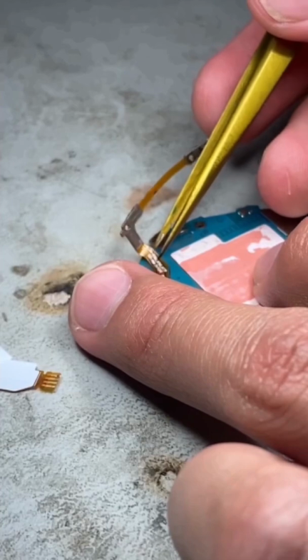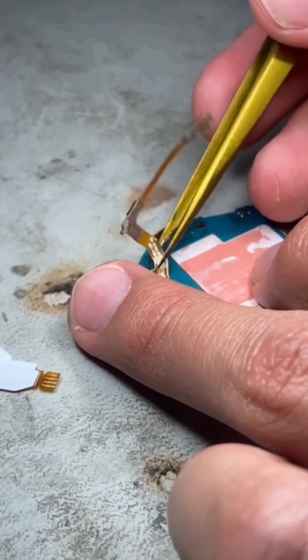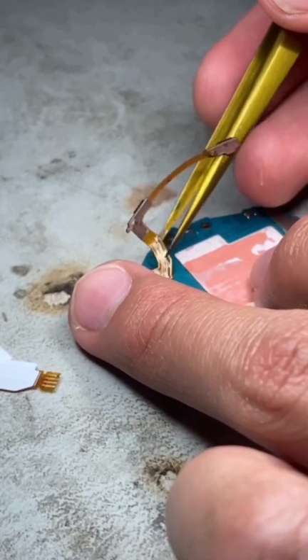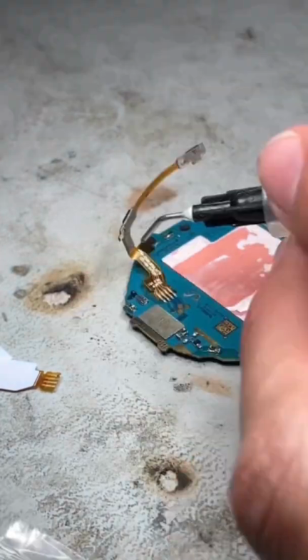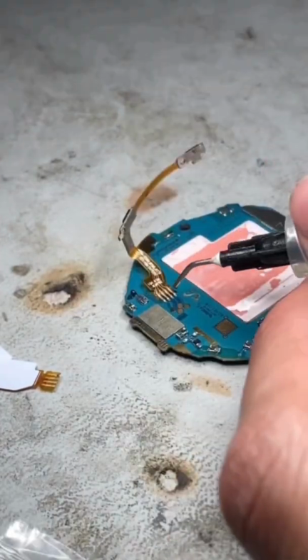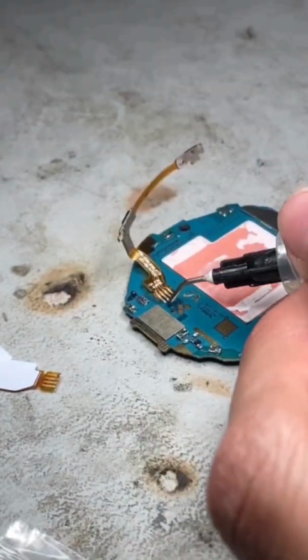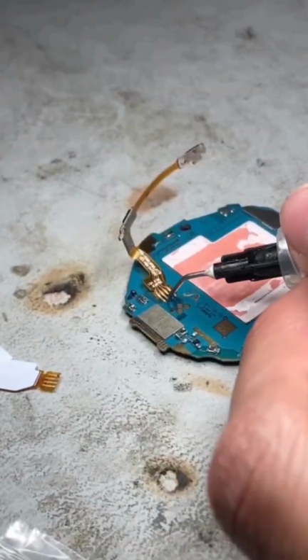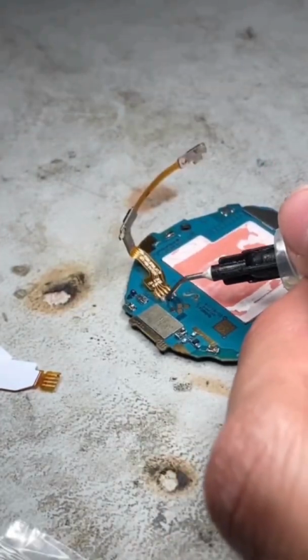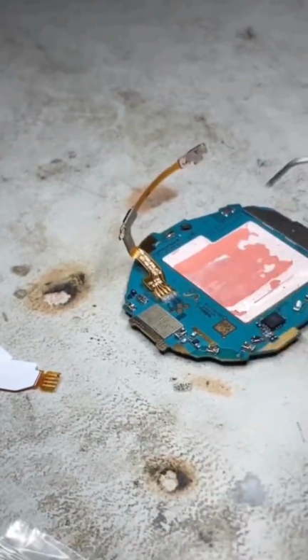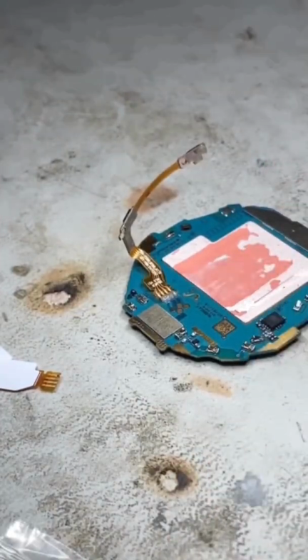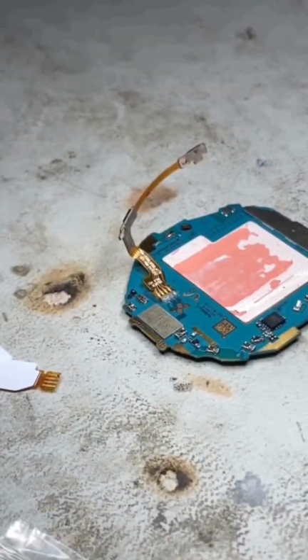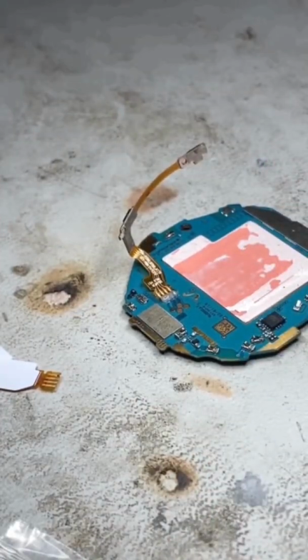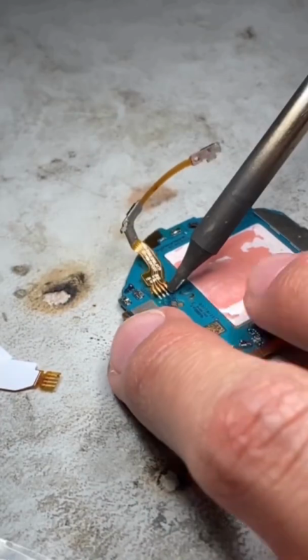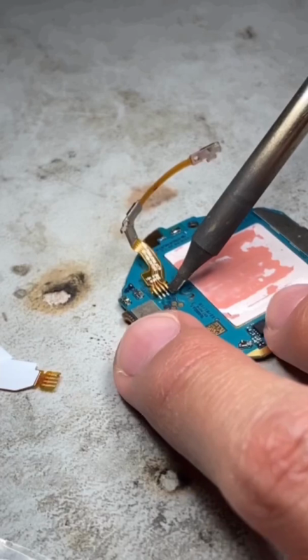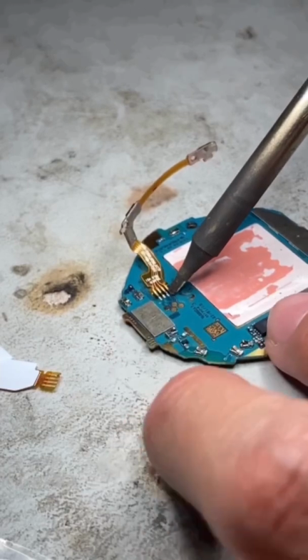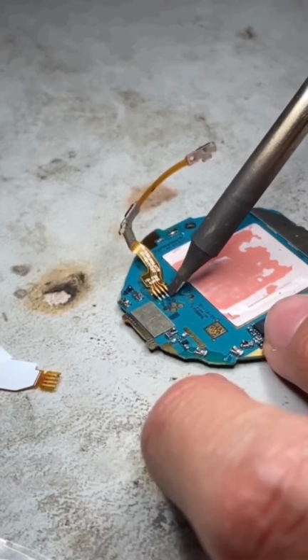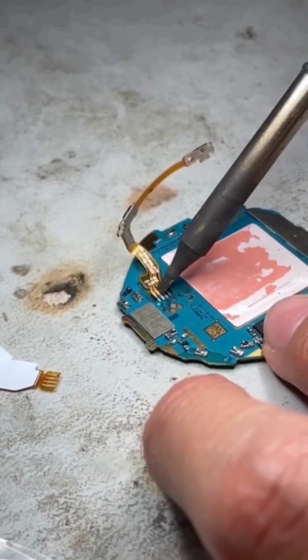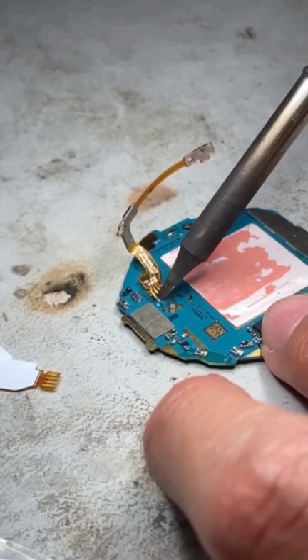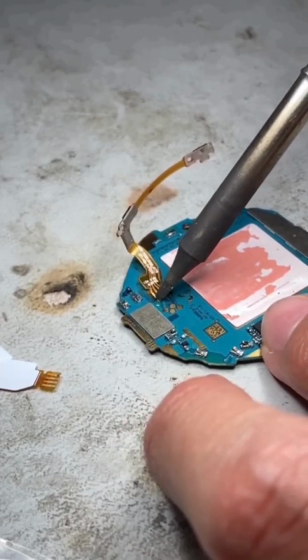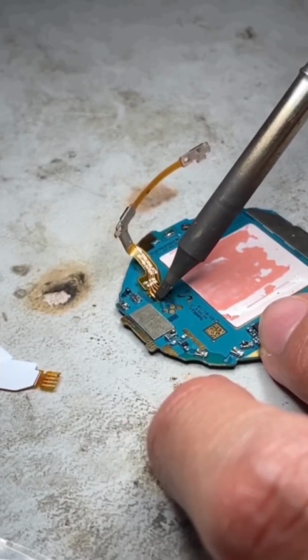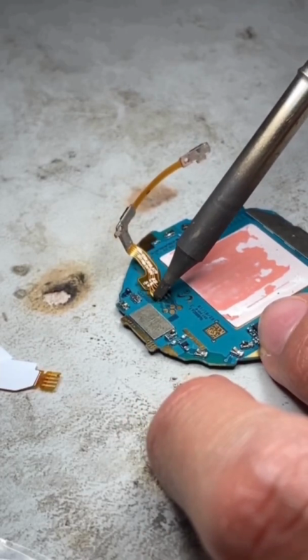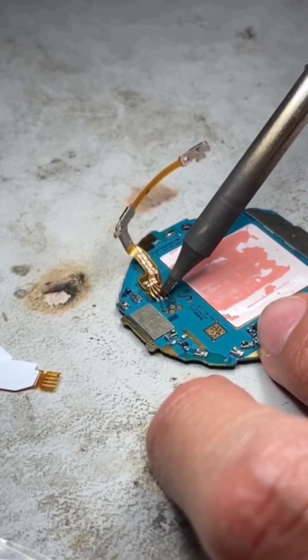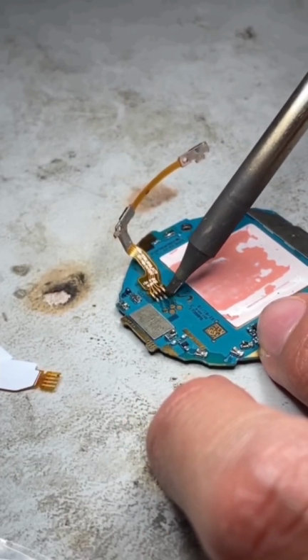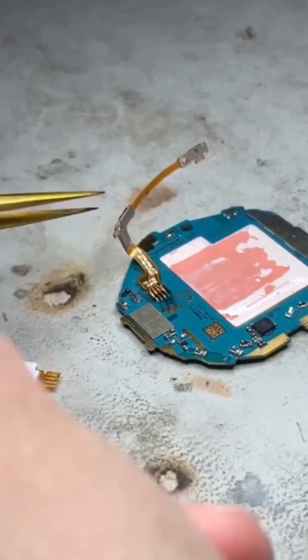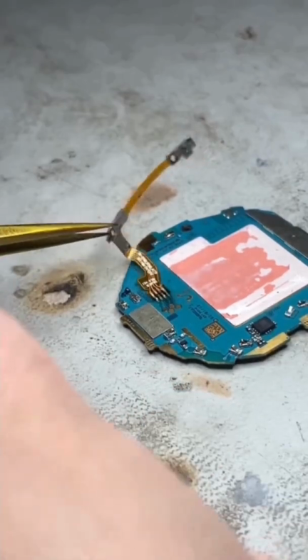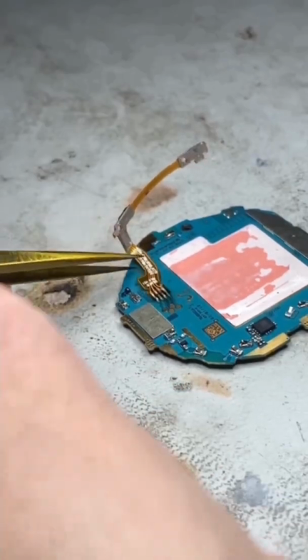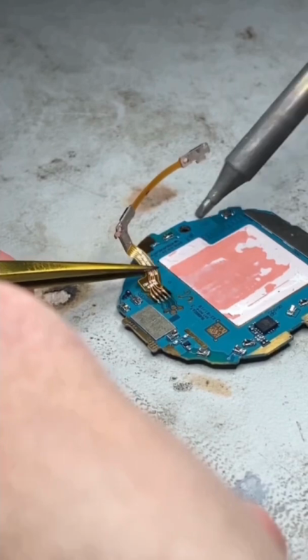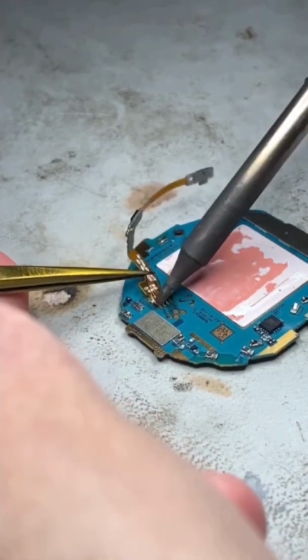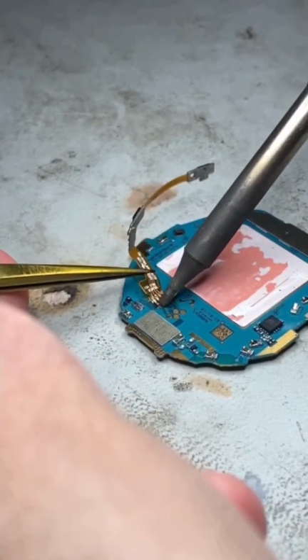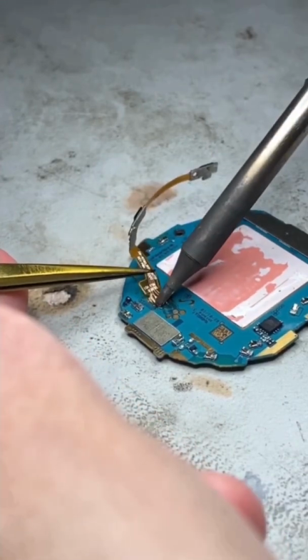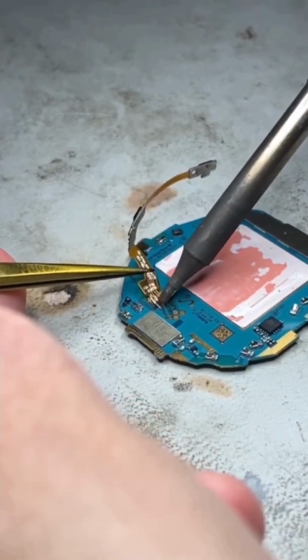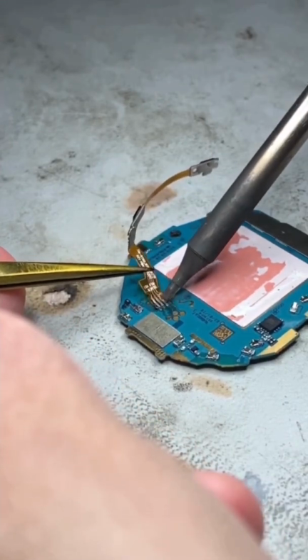The tip of my iron has a small bit of leaded solder that'll help mix with the unleaded that's currently on the motherboard, helping lower the melting temperature so we do not have to apply an excessive amount of heat to remove this flex.